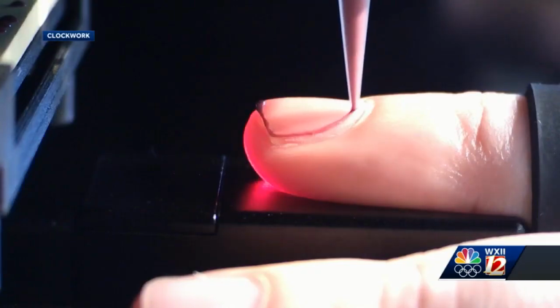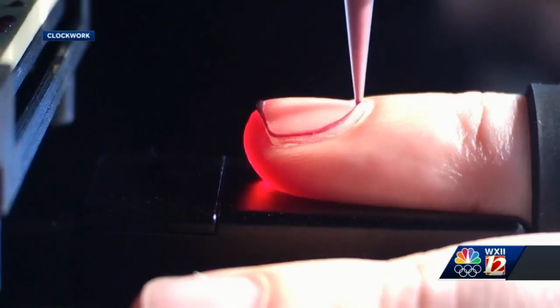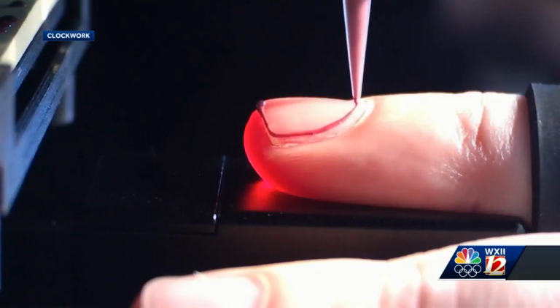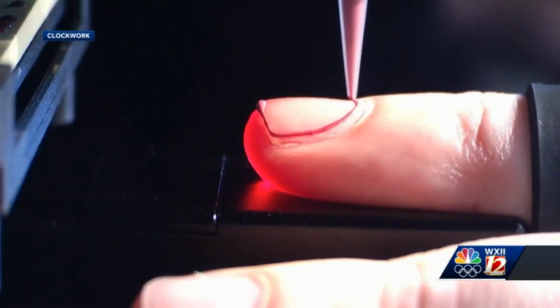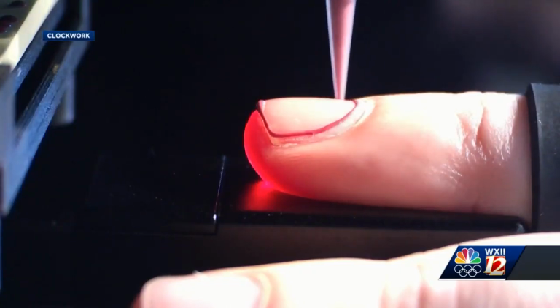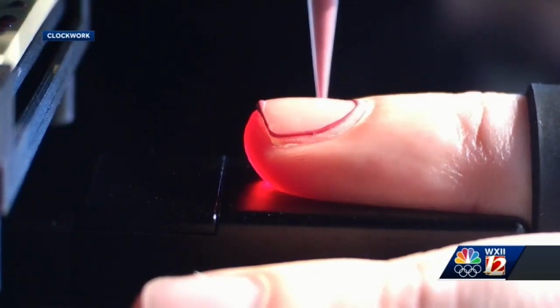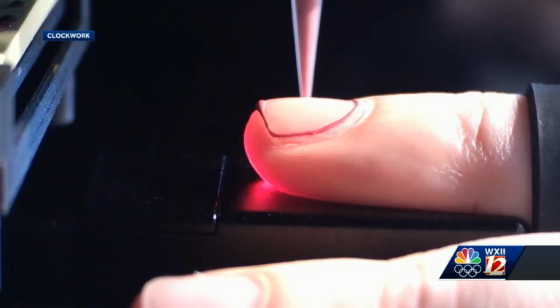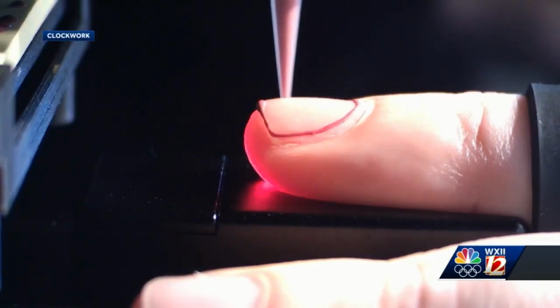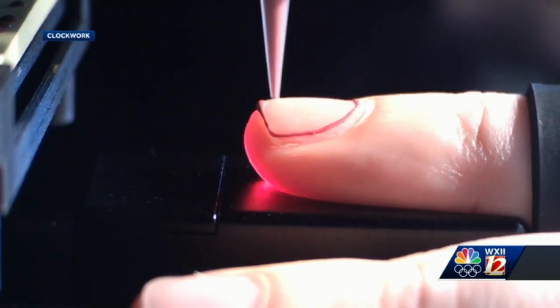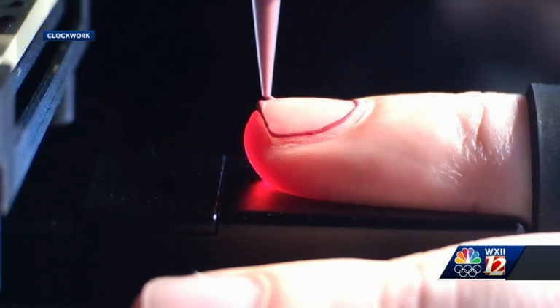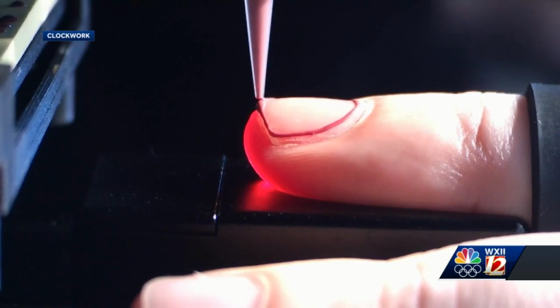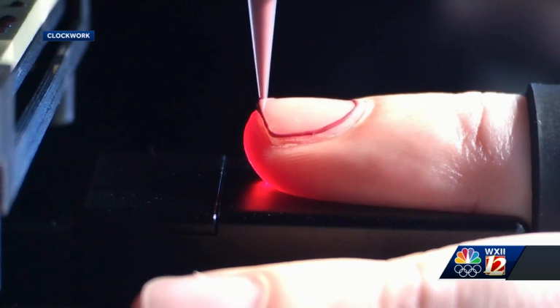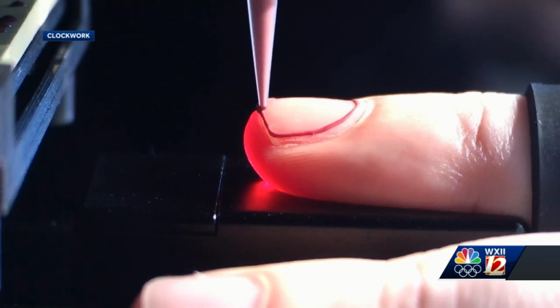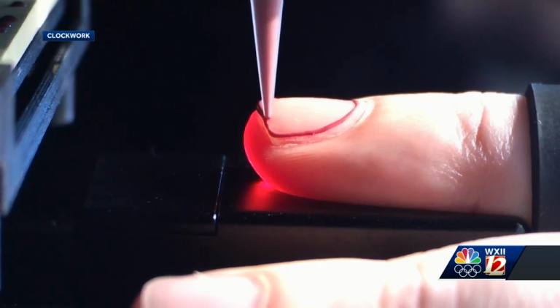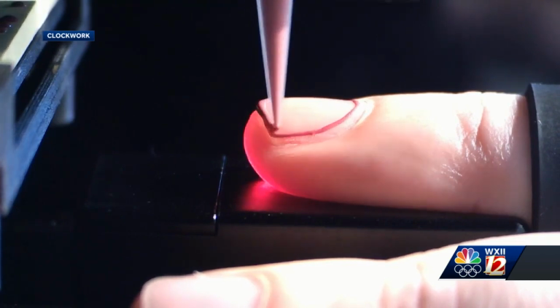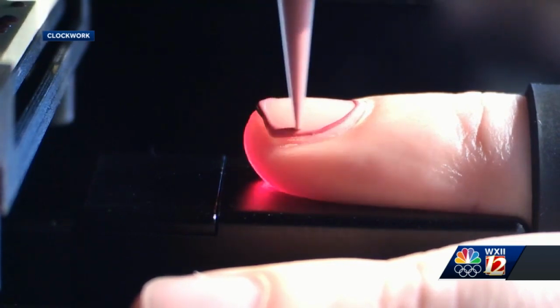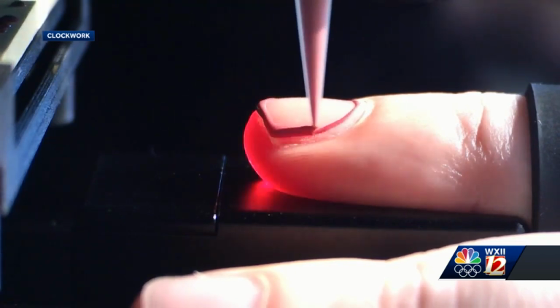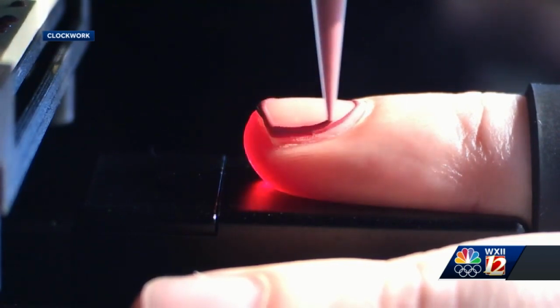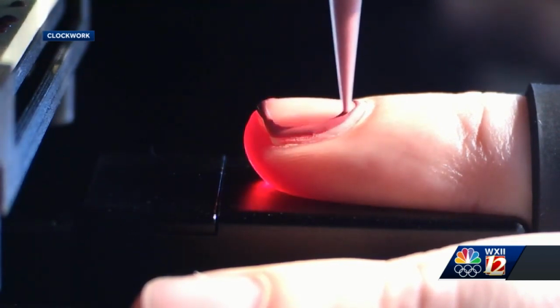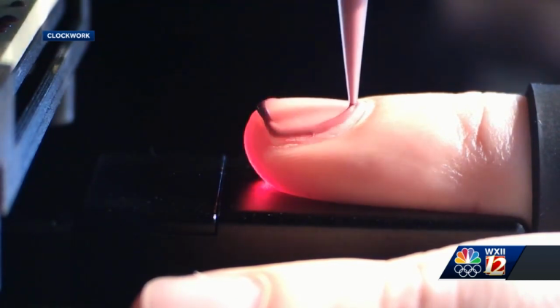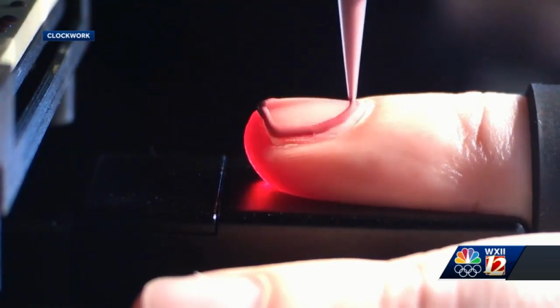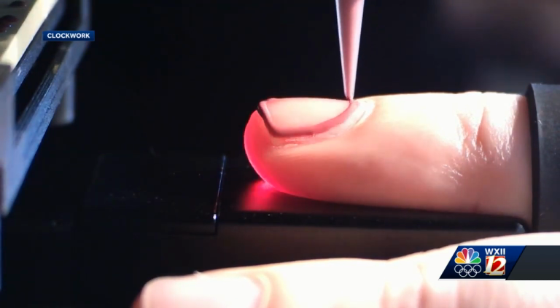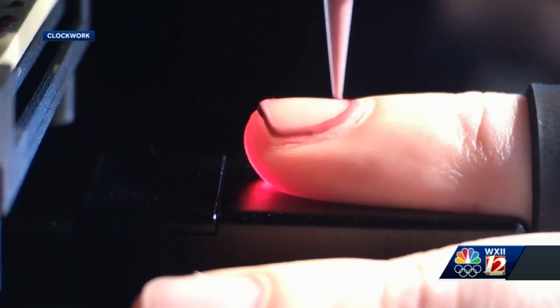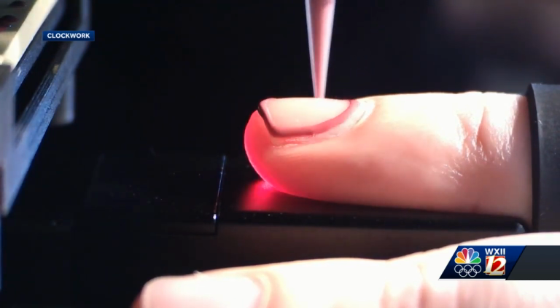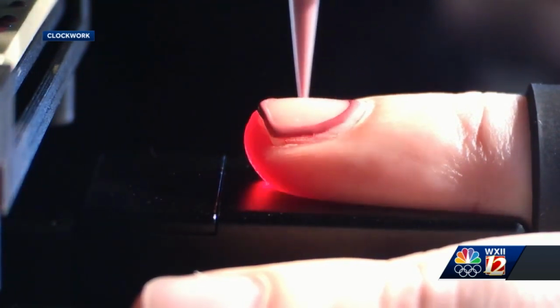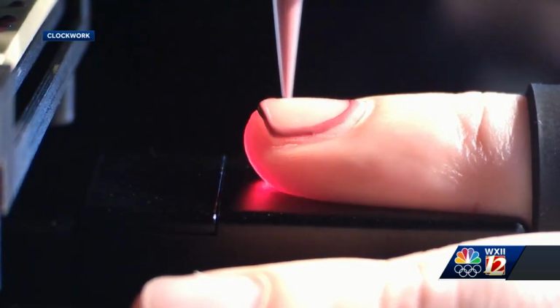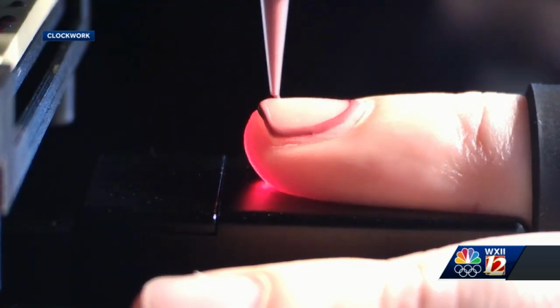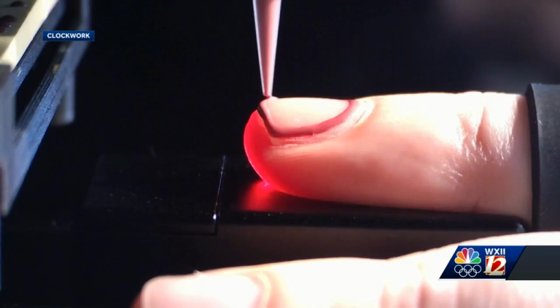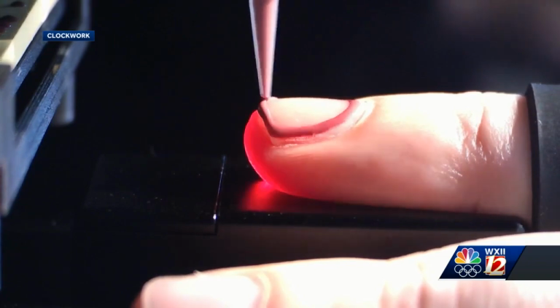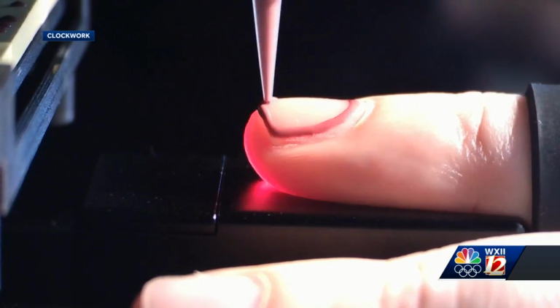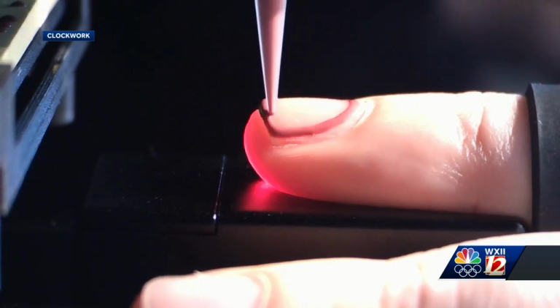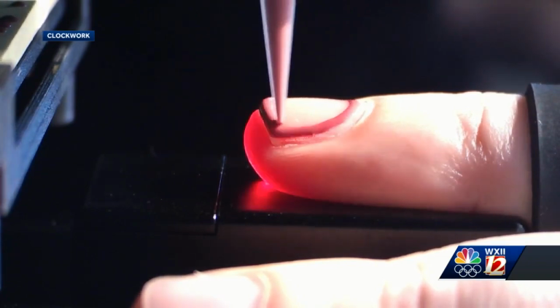A combination of 3D cameras and computers allows the robot to identify the shape of each fingernail with what the company calls submillimeter accuracy.